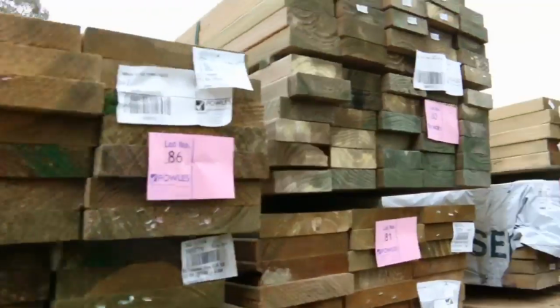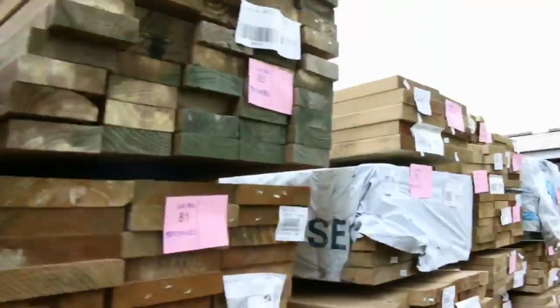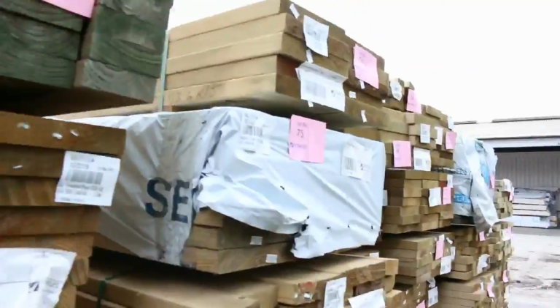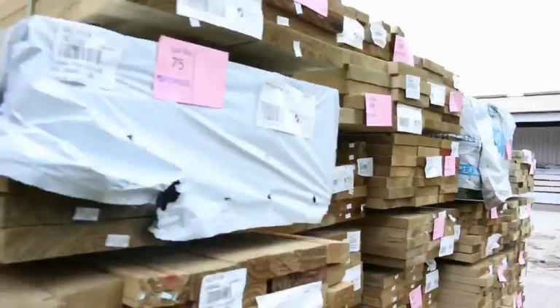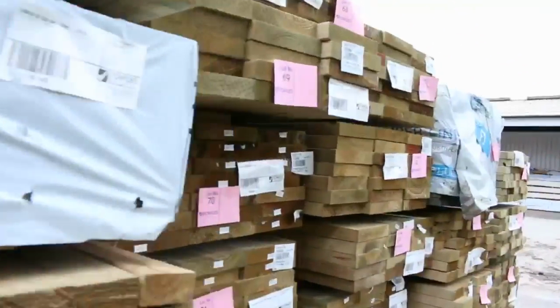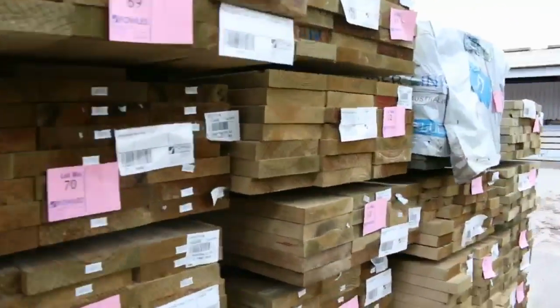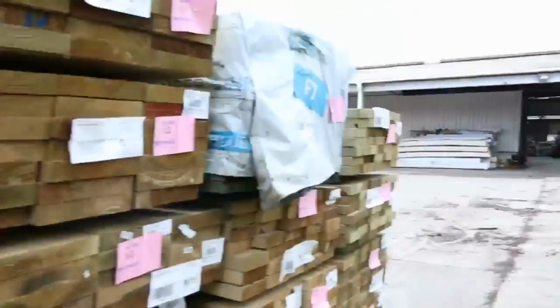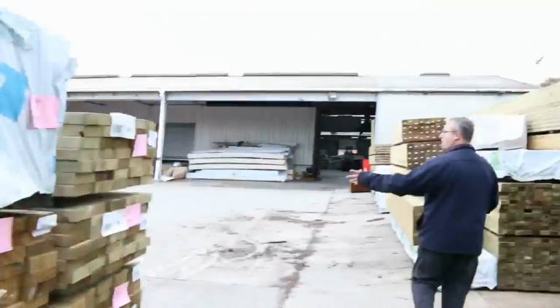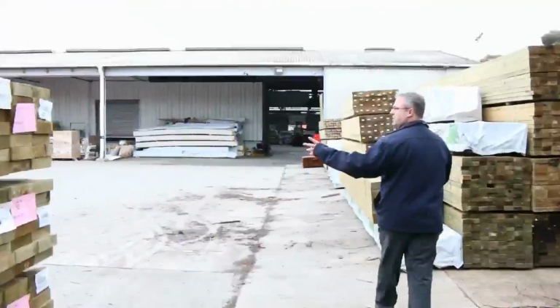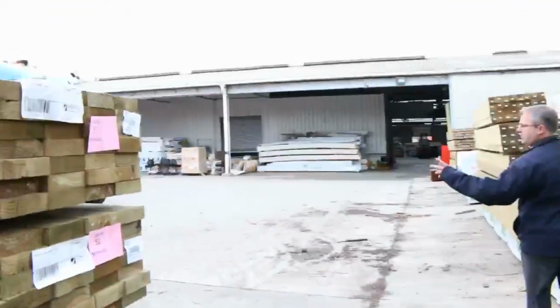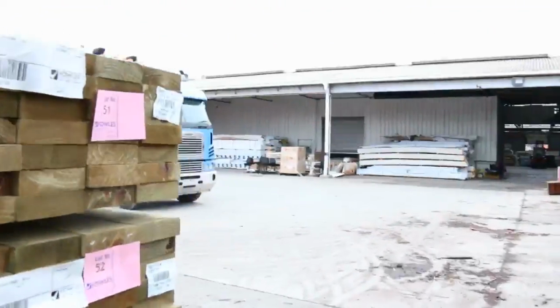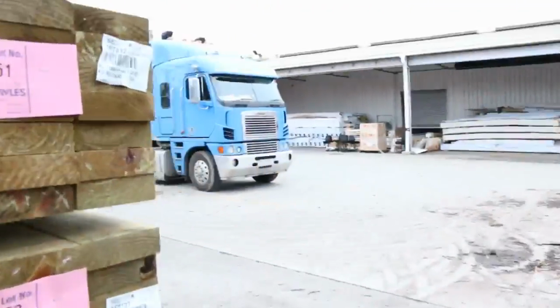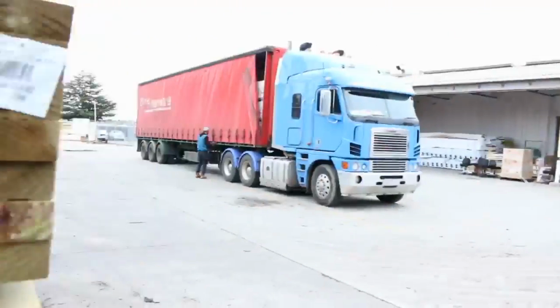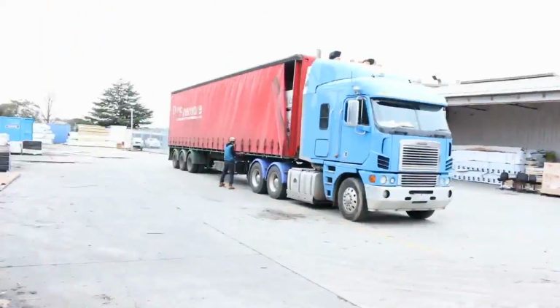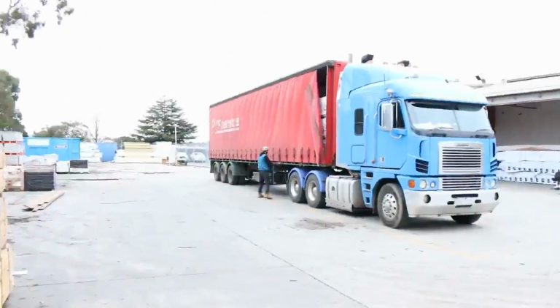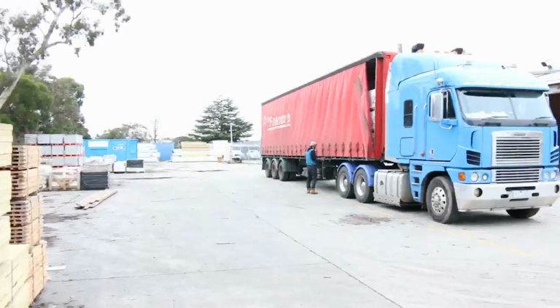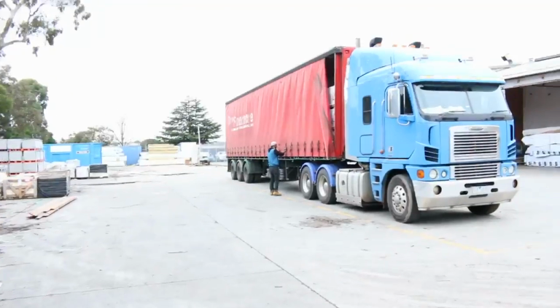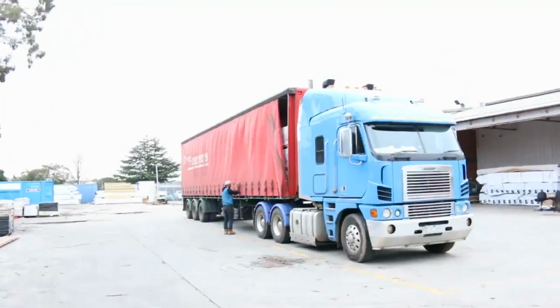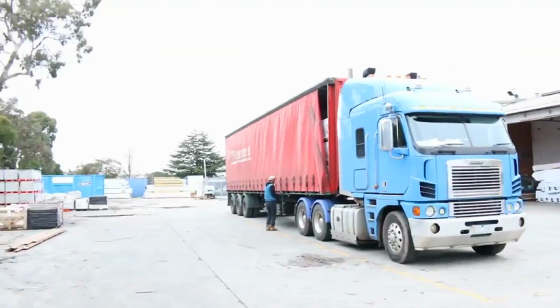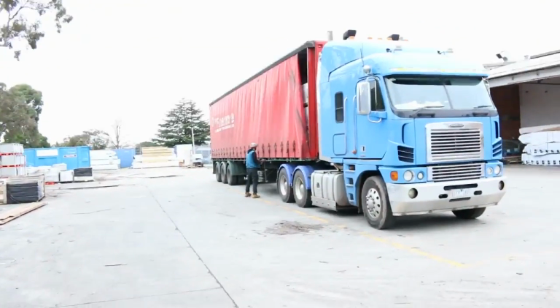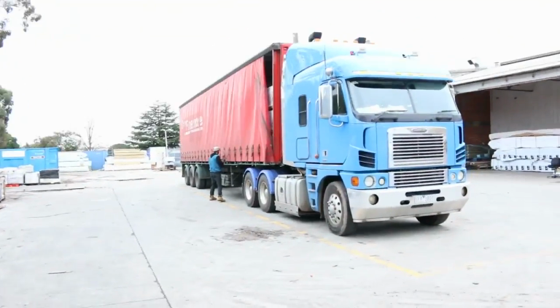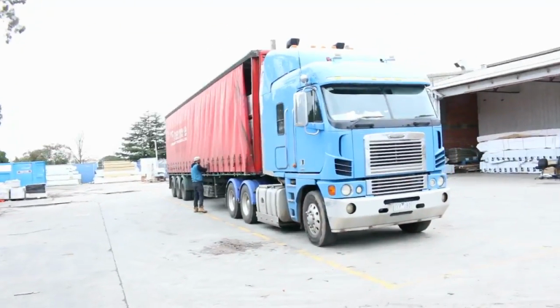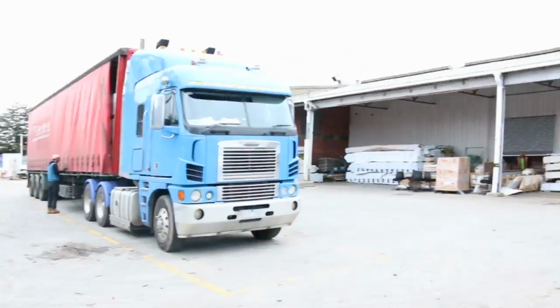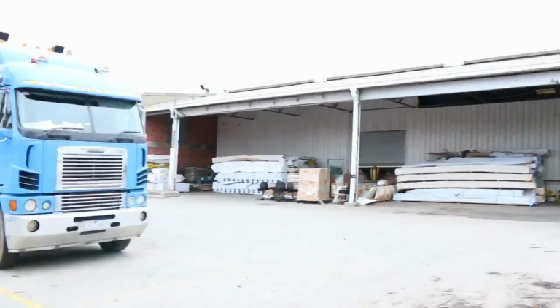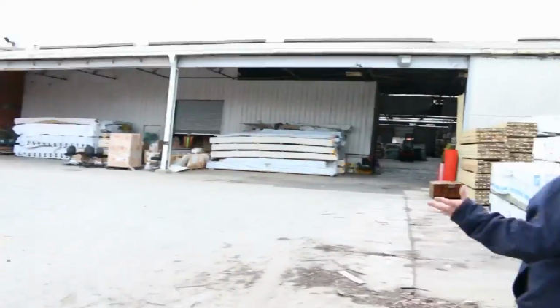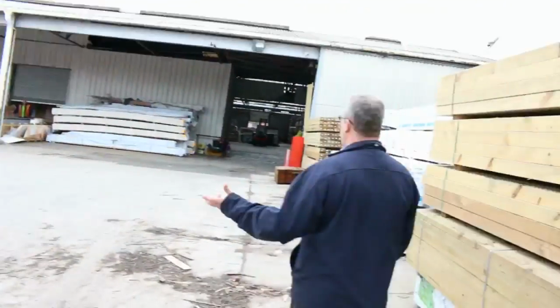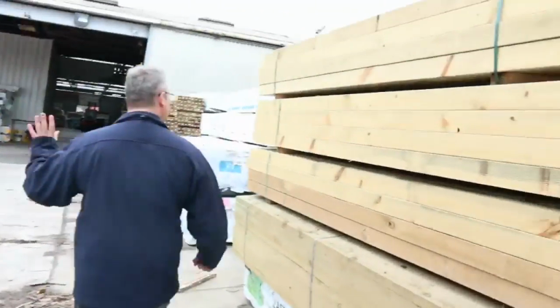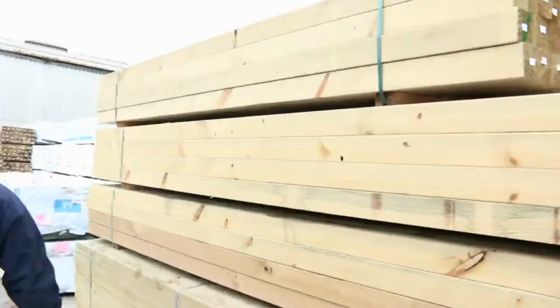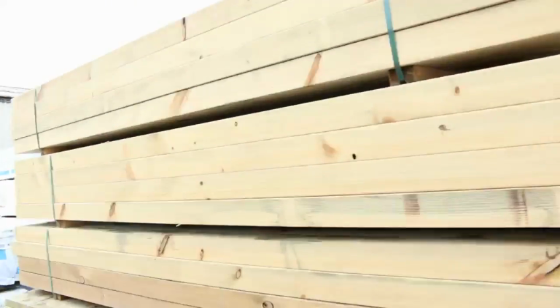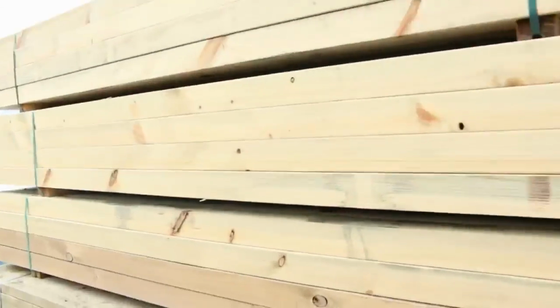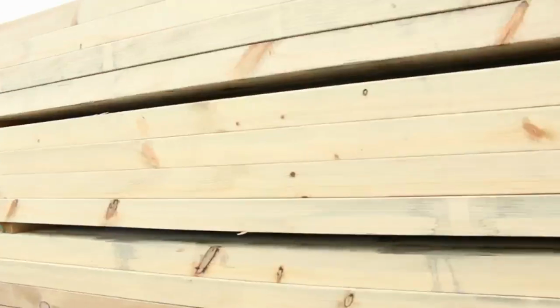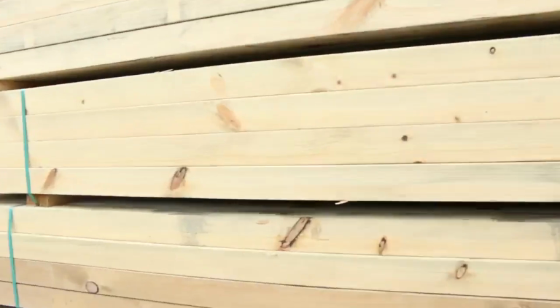We've popped along this side — as you can see we've just got another load of timber turning up now, so this will be in tomorrow's auction. F5 studs, 90x45, so there'll be plenty of them to go around as well.